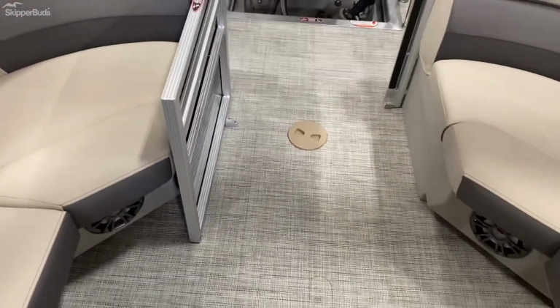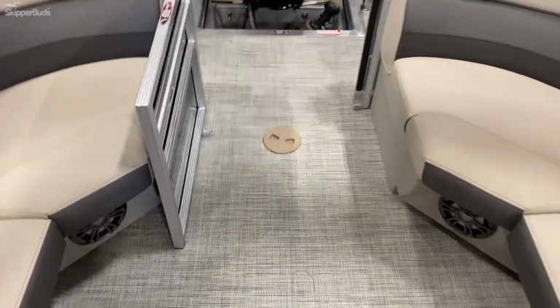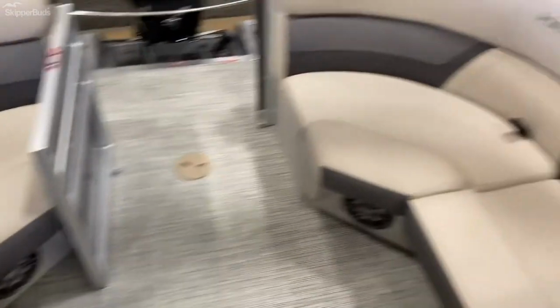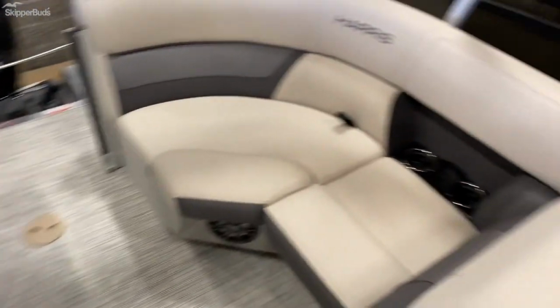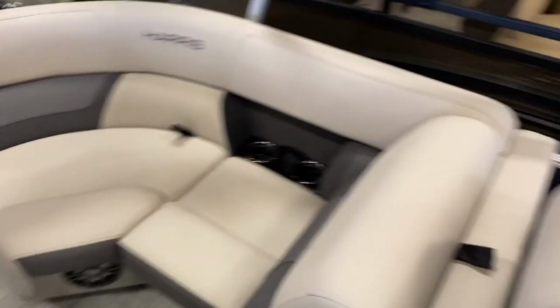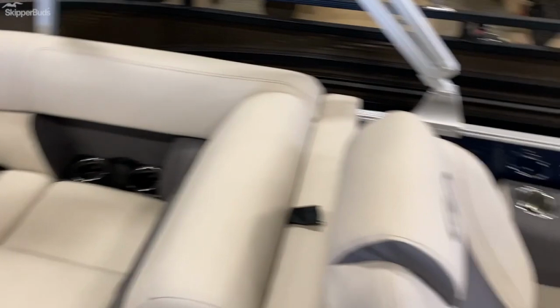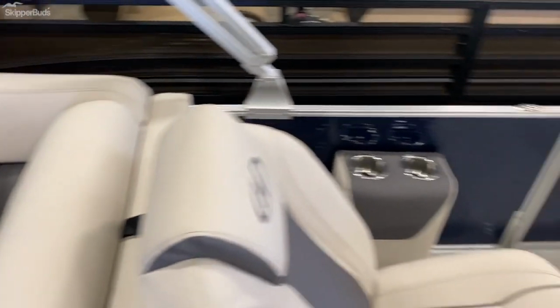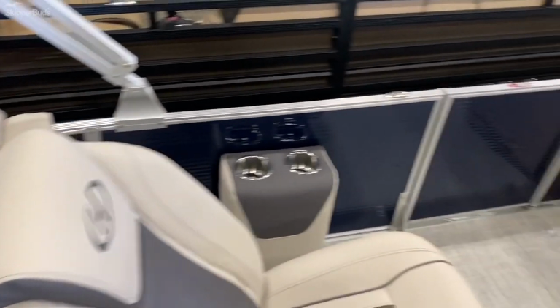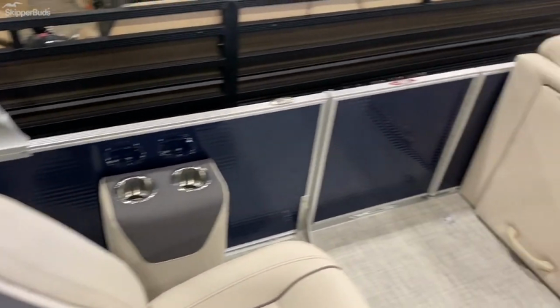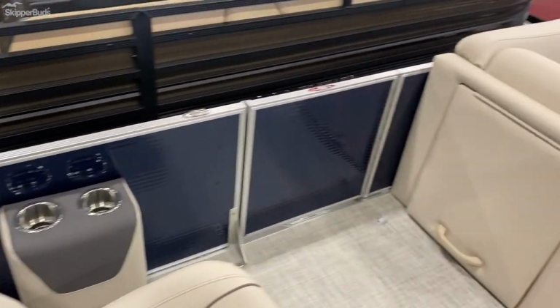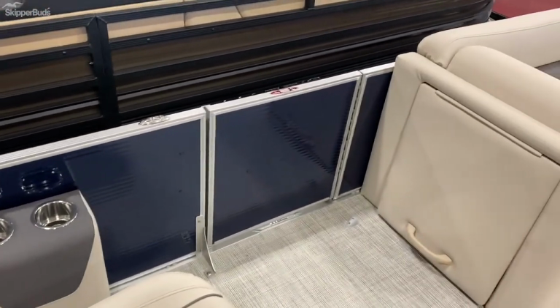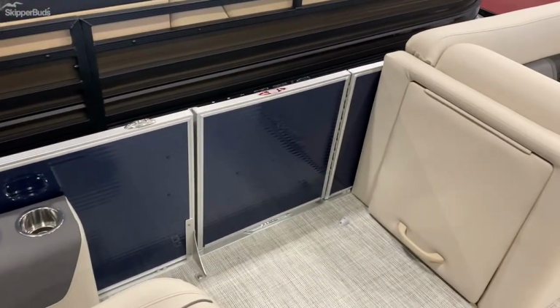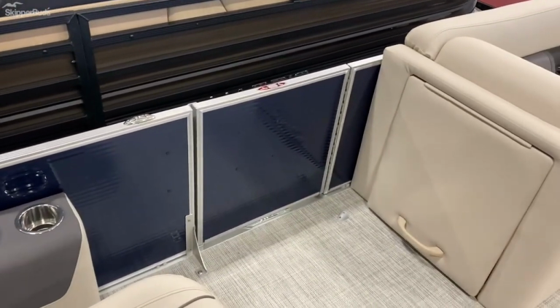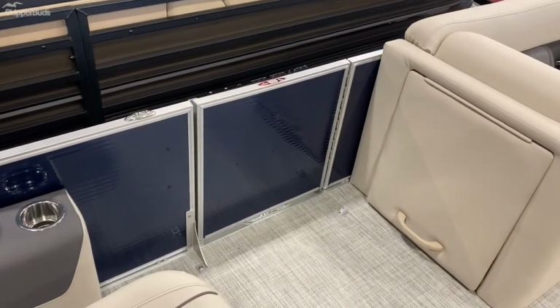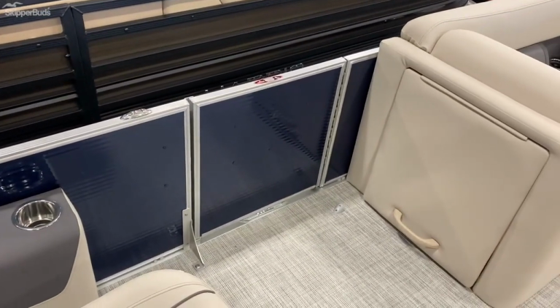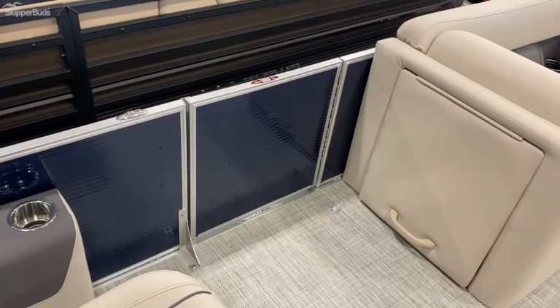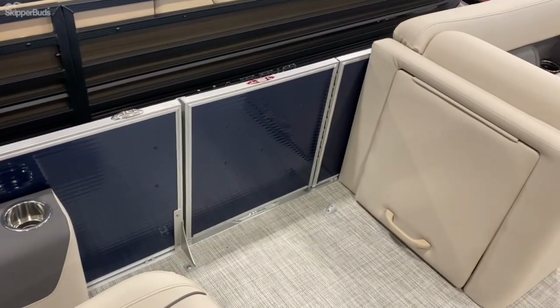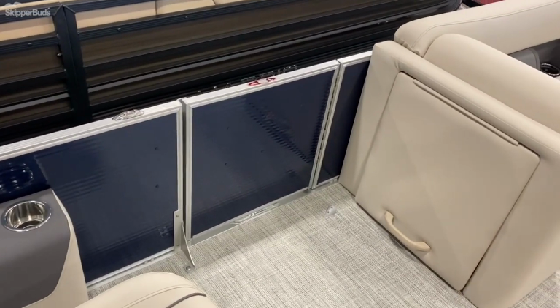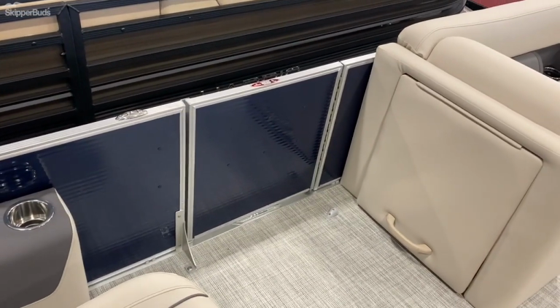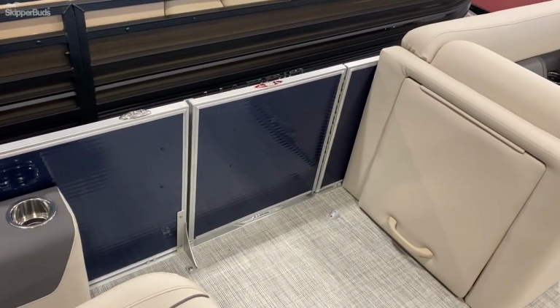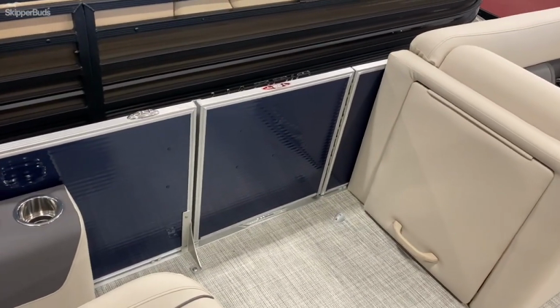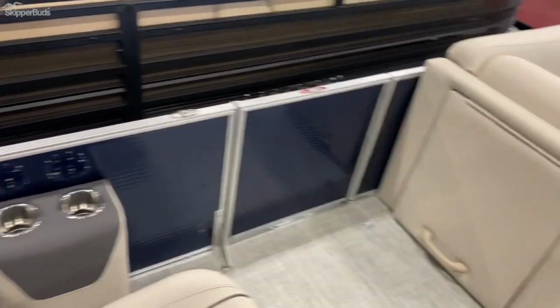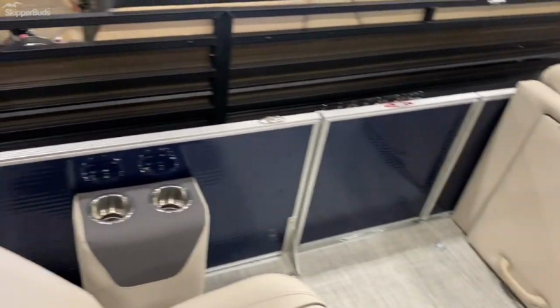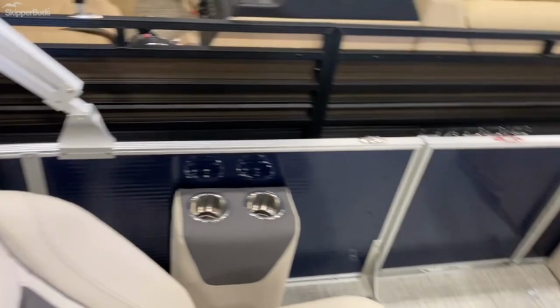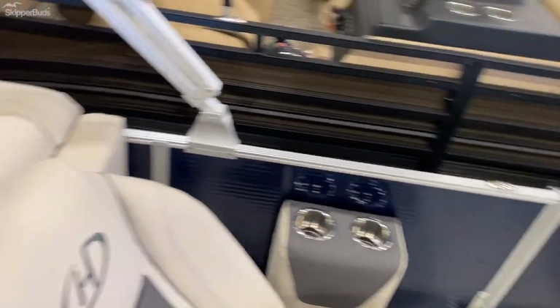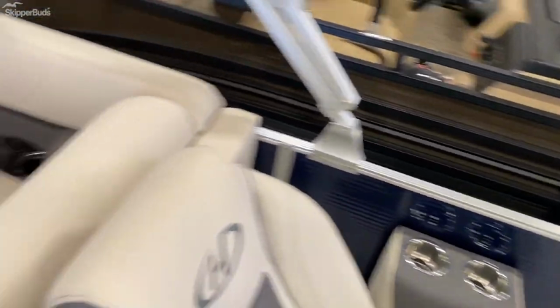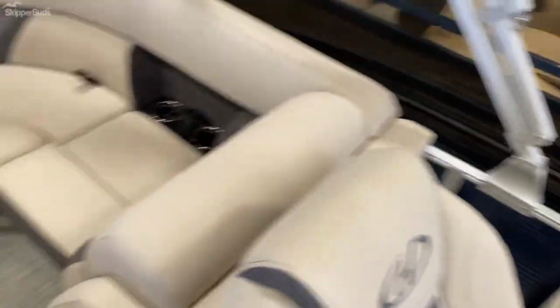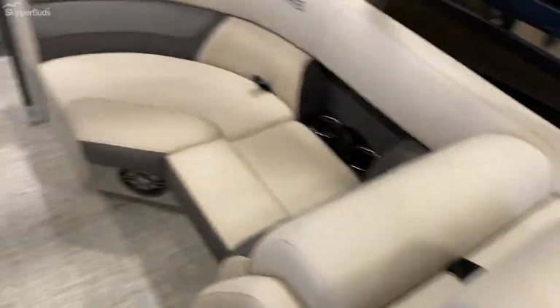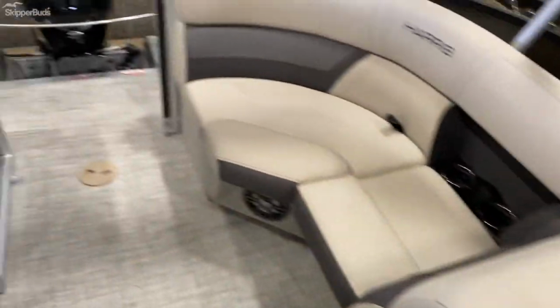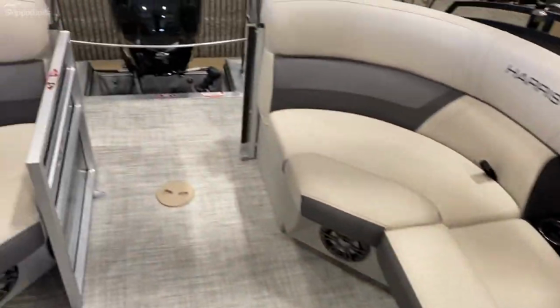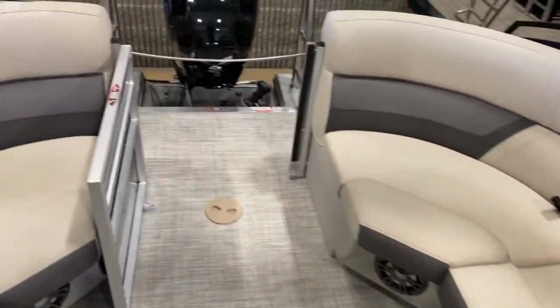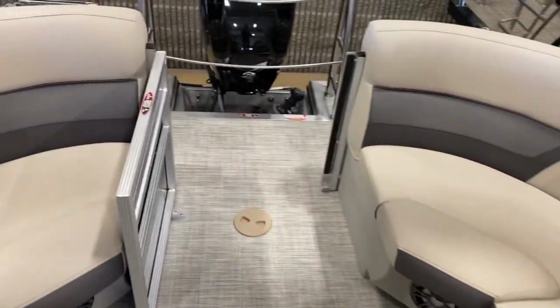You have a boarding door on the port side there as well, so that makes three doors total — one in the front, one in the back, and one on the side.